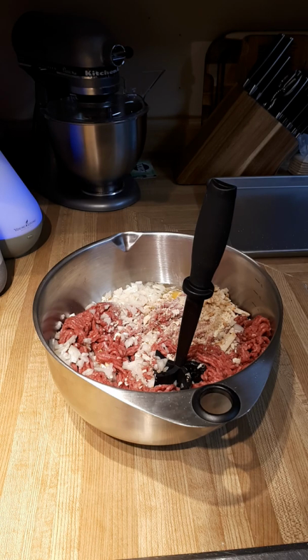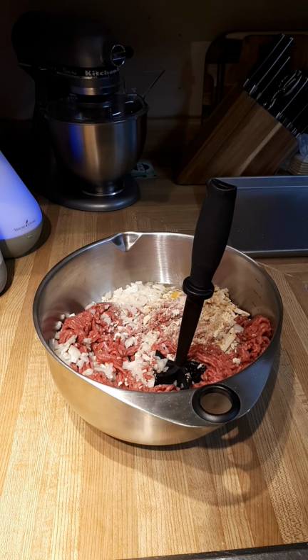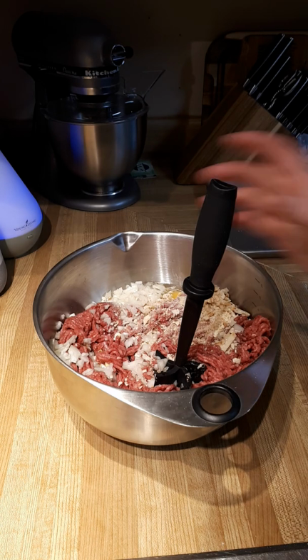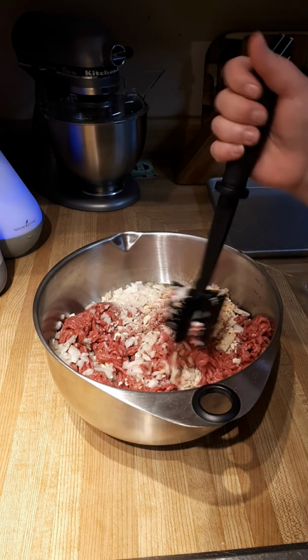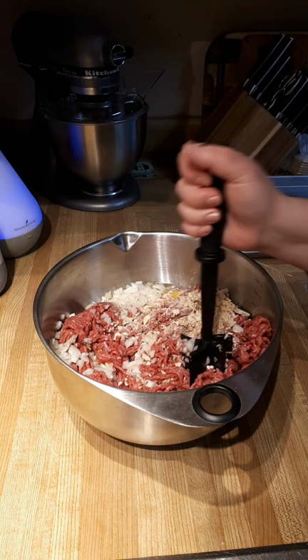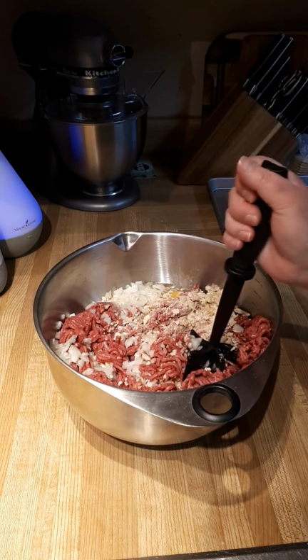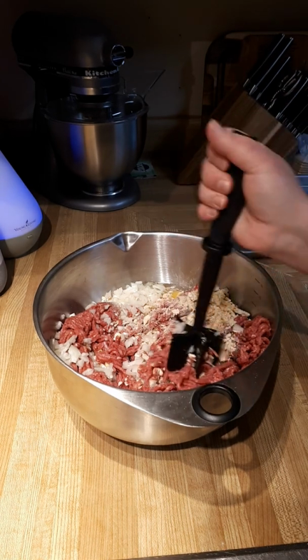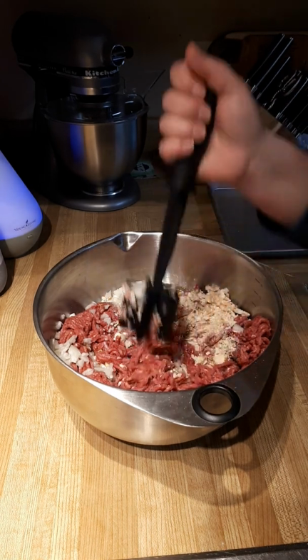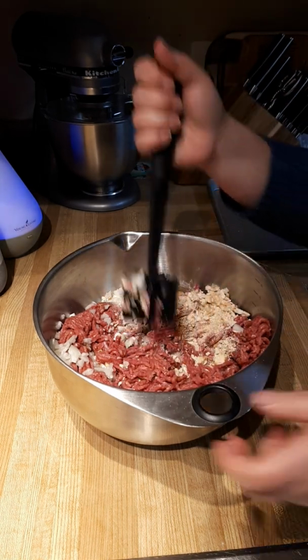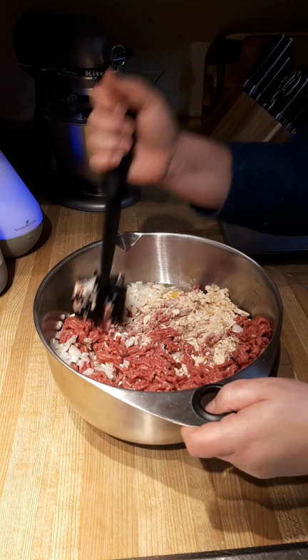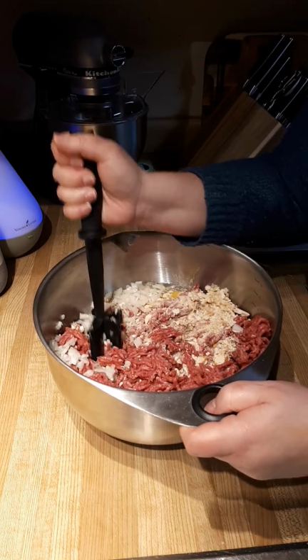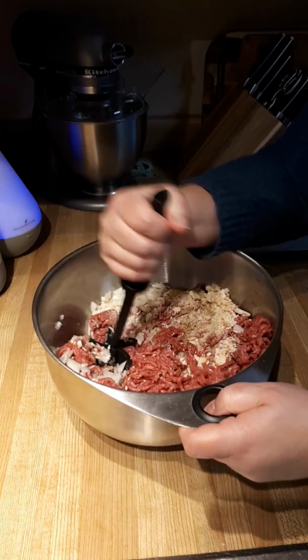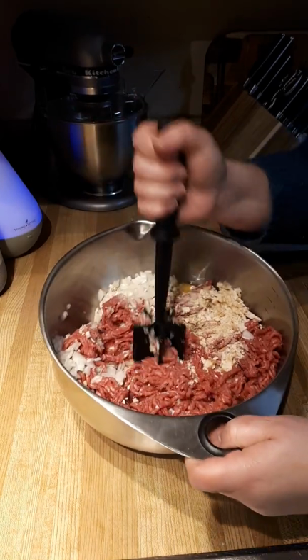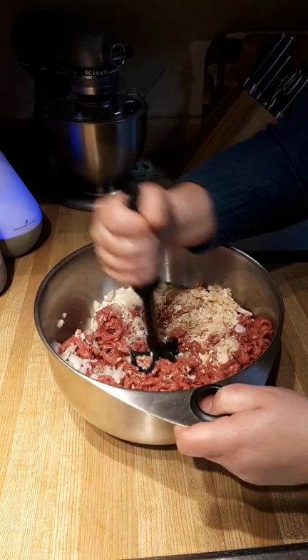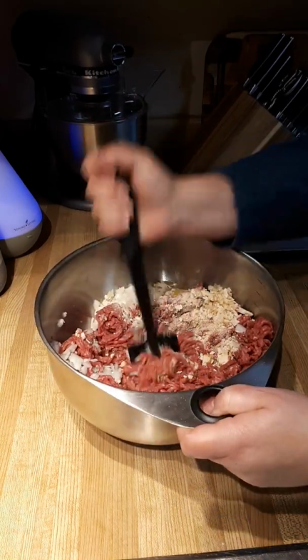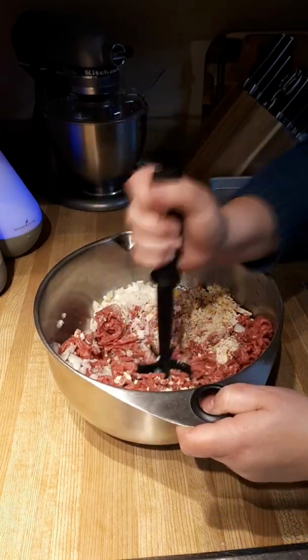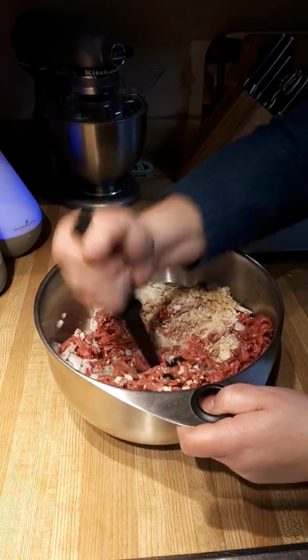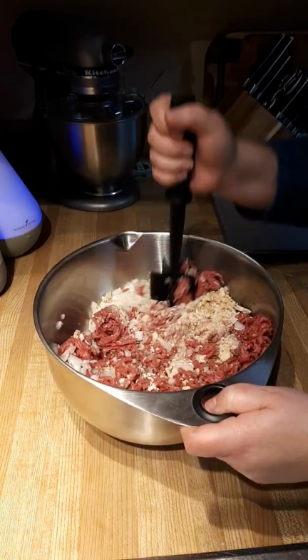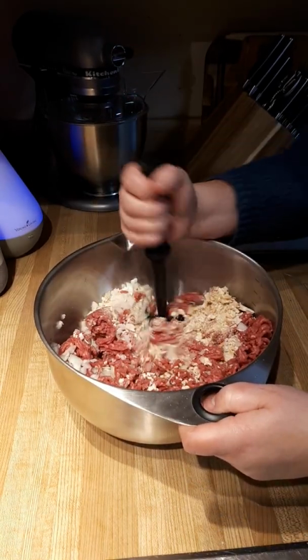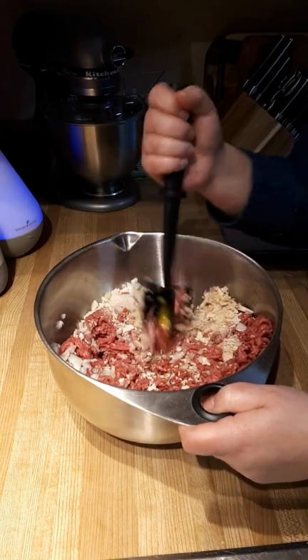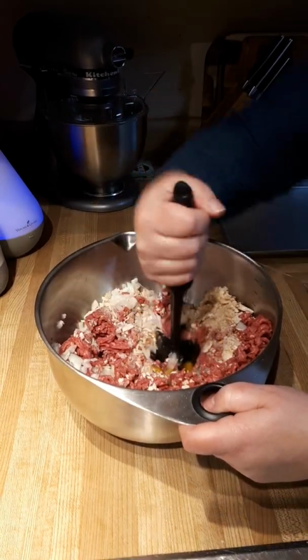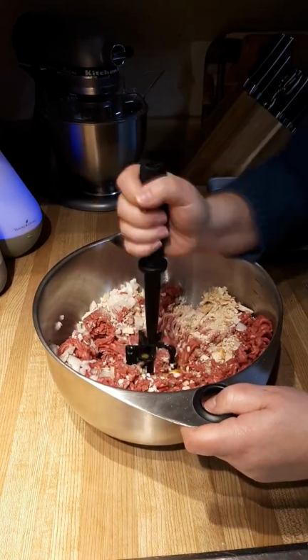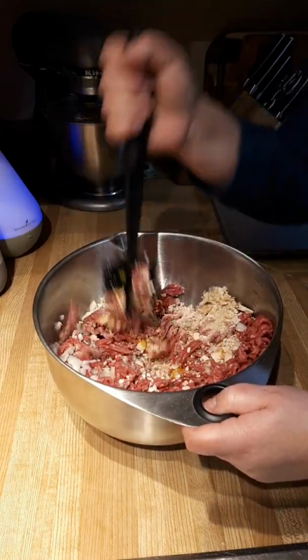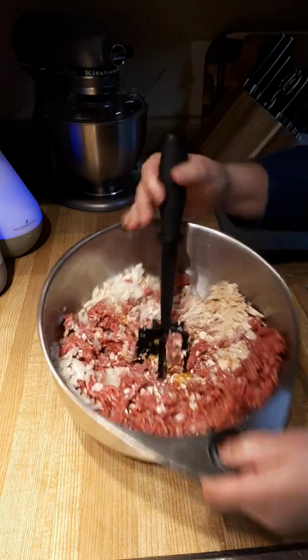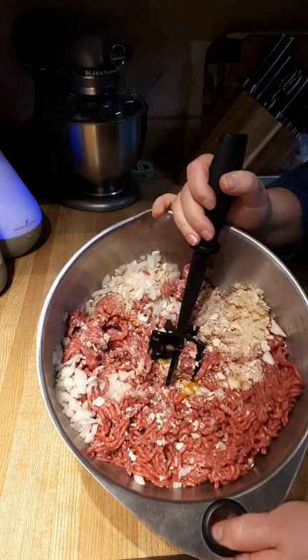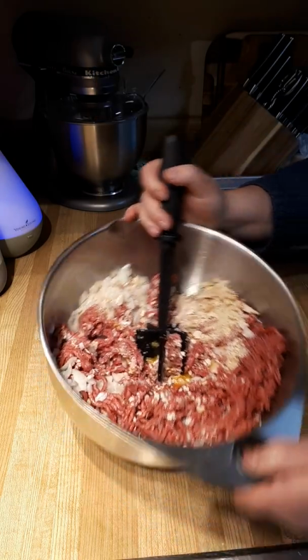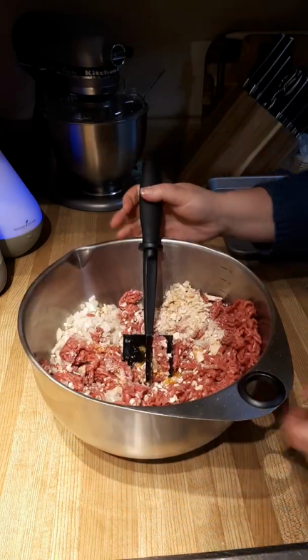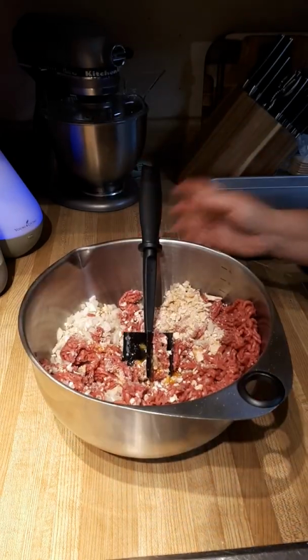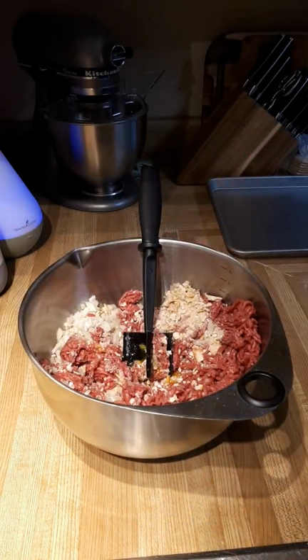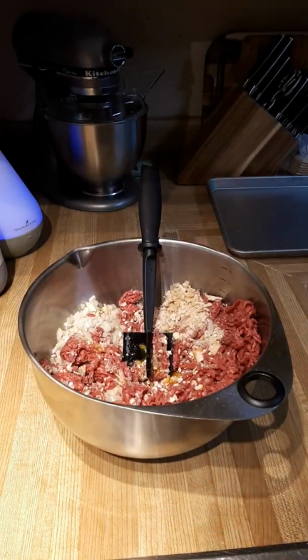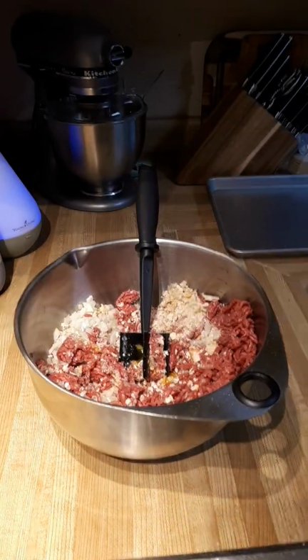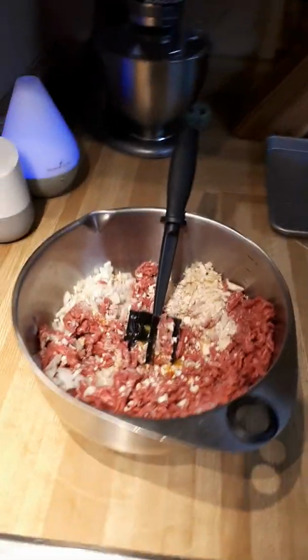Hello, it's Shawna, your Pampered Chef Consultant. Today we're making some hamburgers — cheeseburgers, I should say.